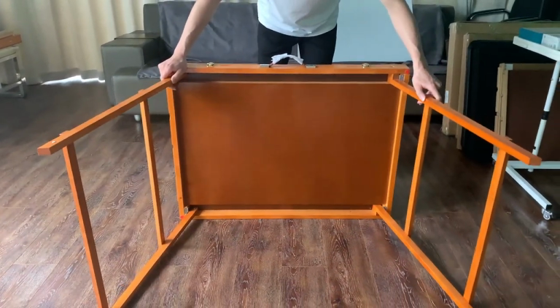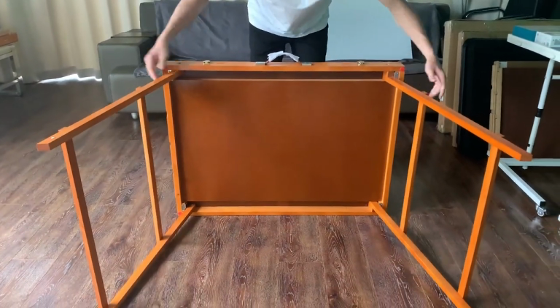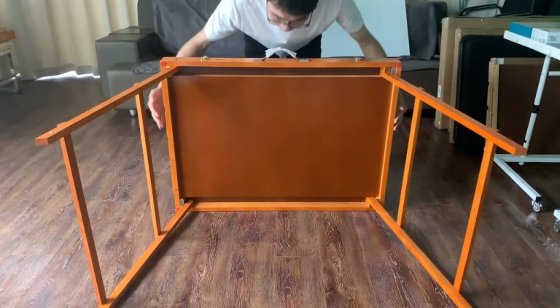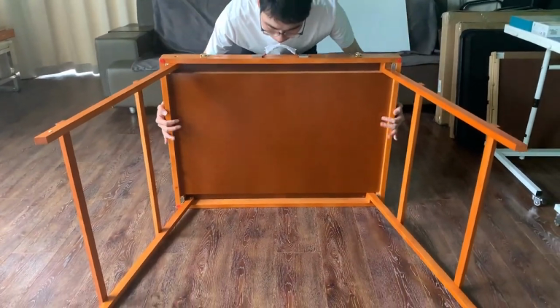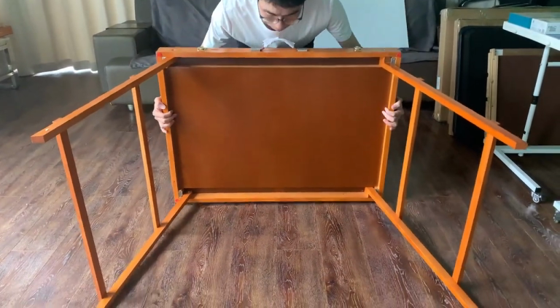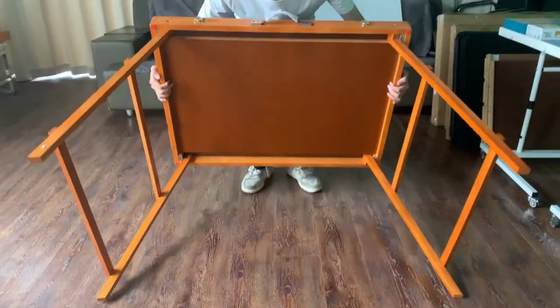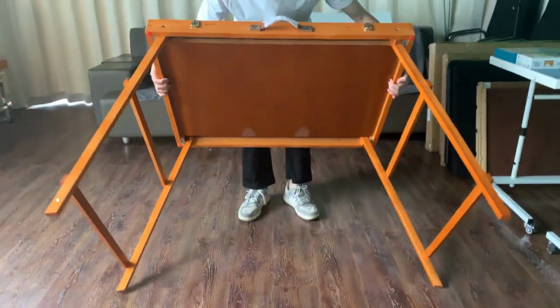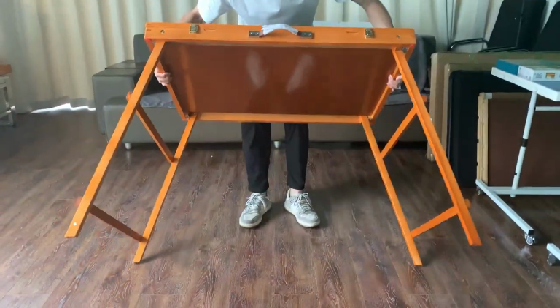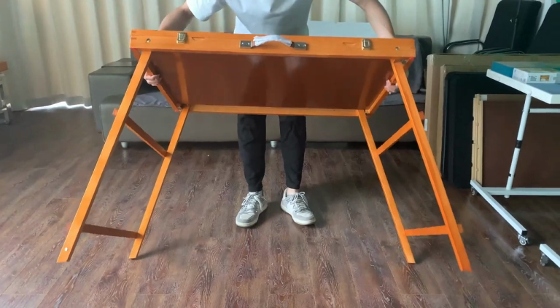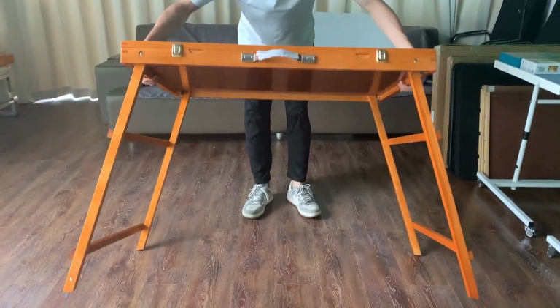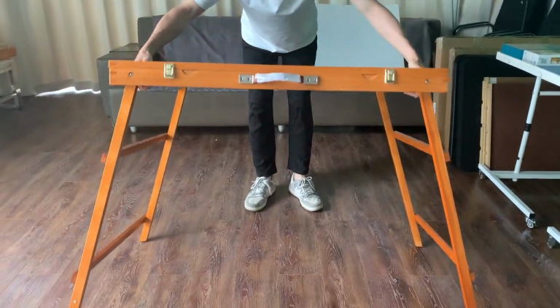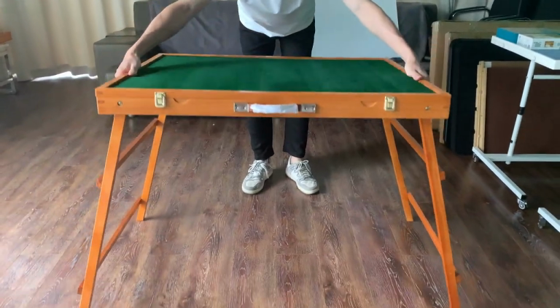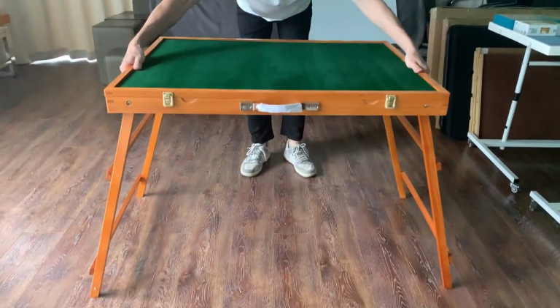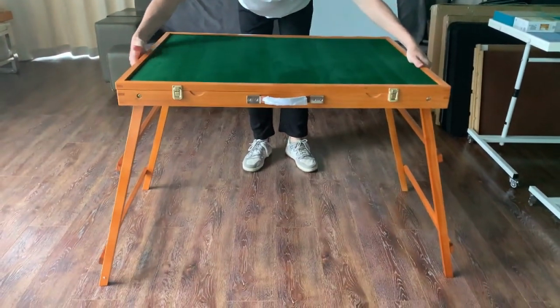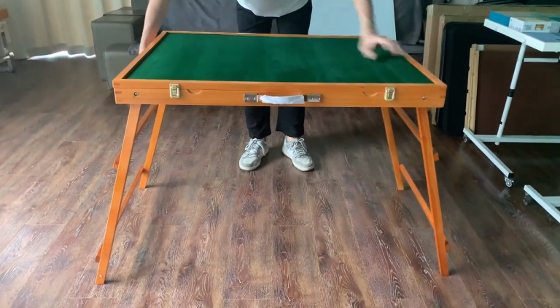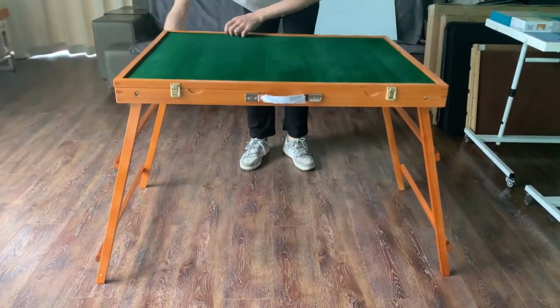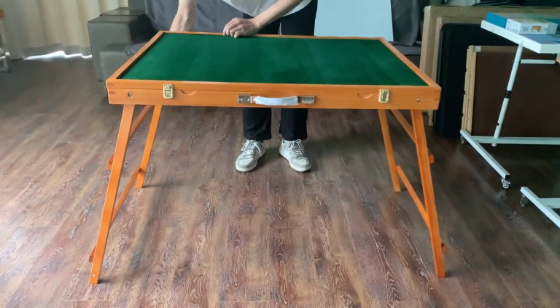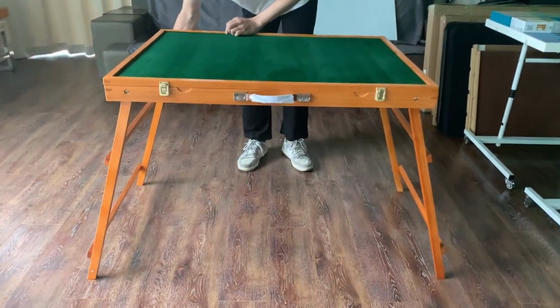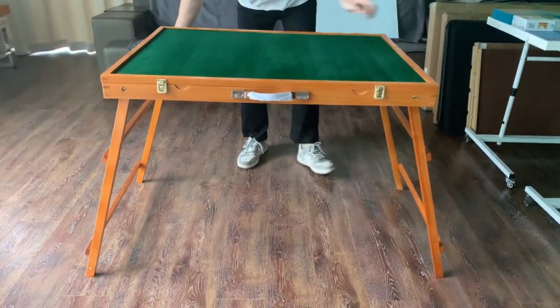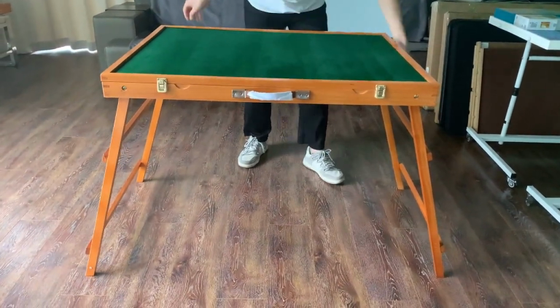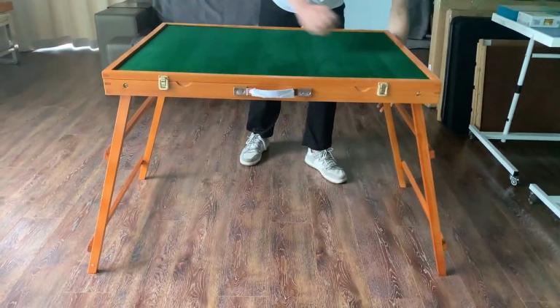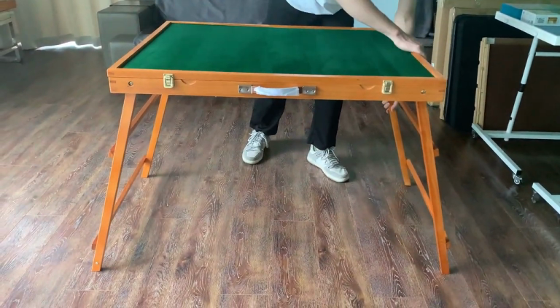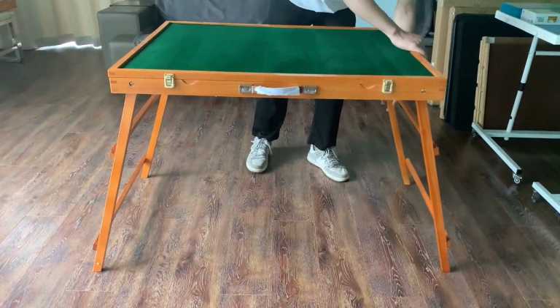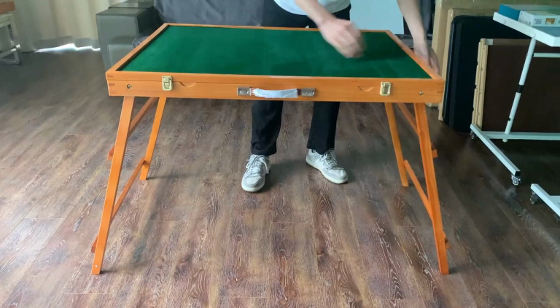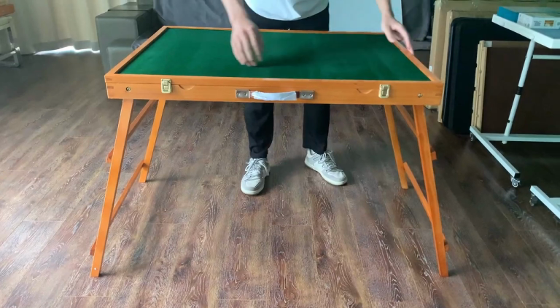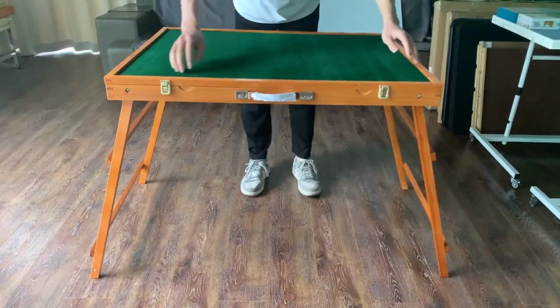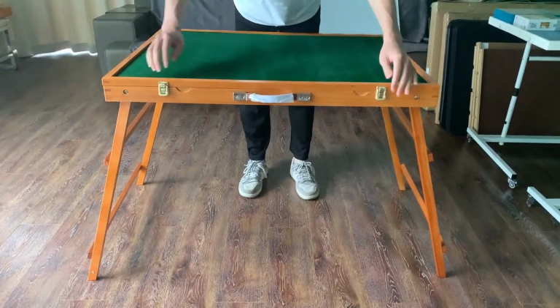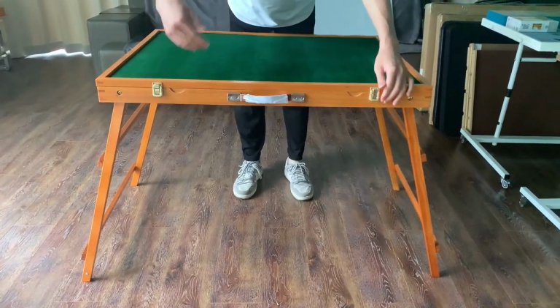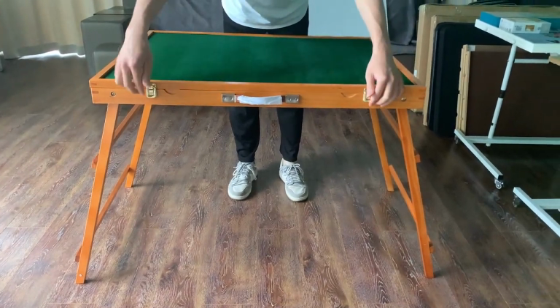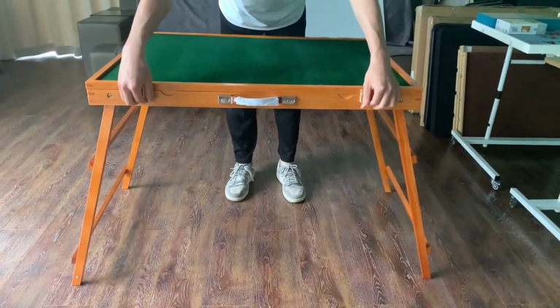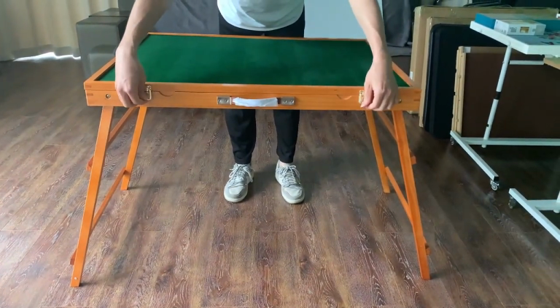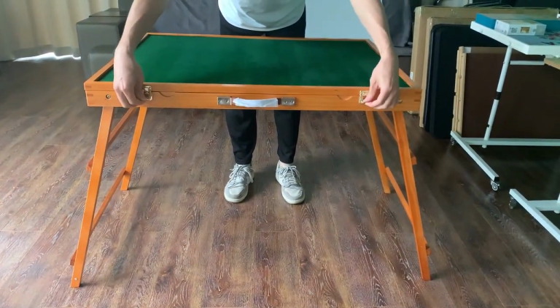Secondly, place it on a flat floor carpet. Make sure the legs are fully extended. Then, unlock the latches.